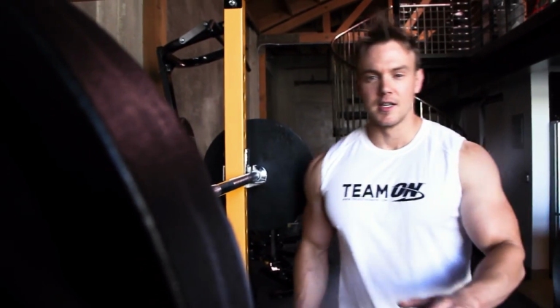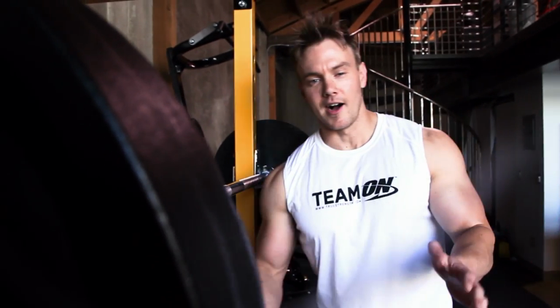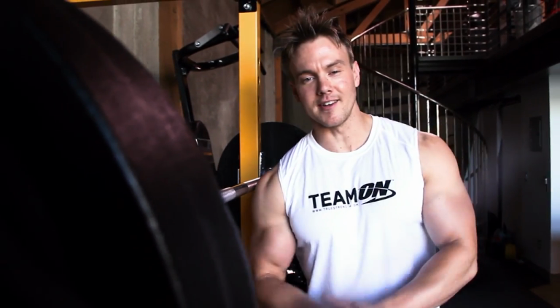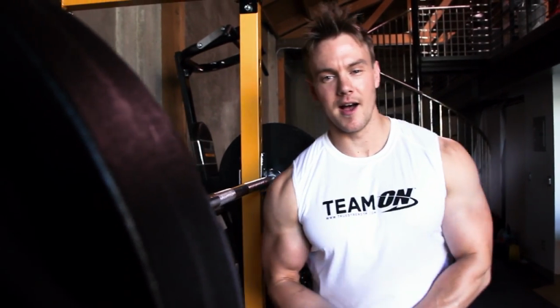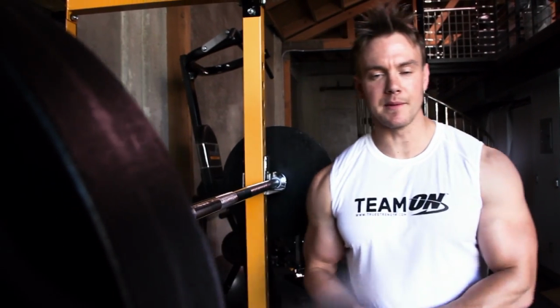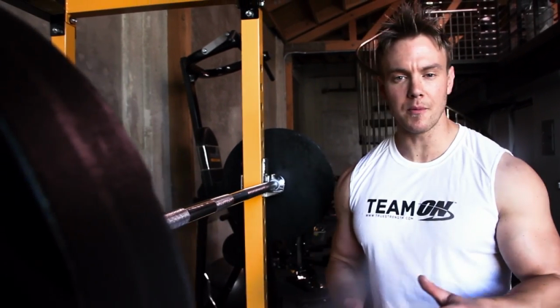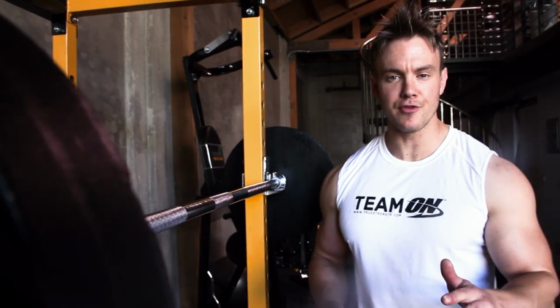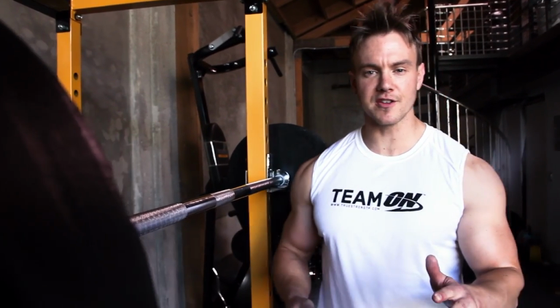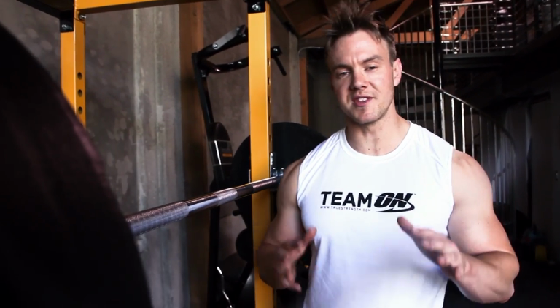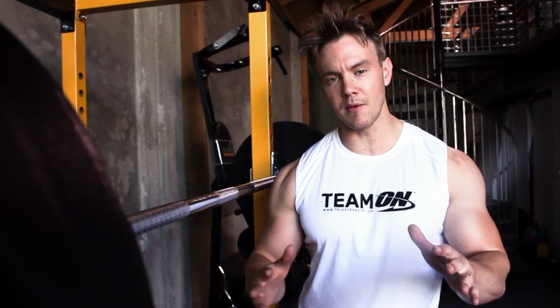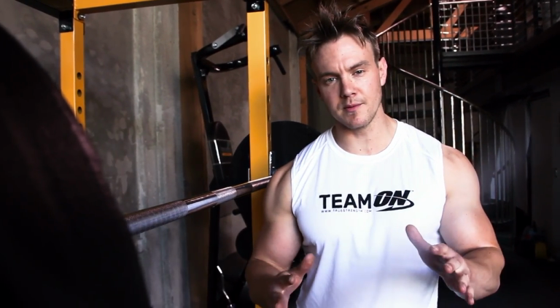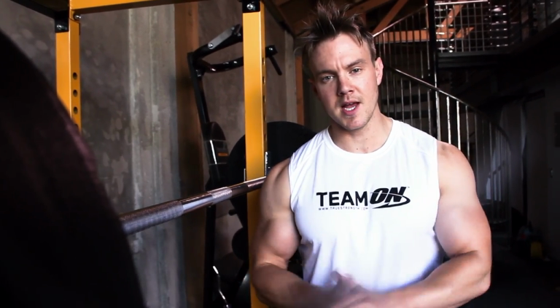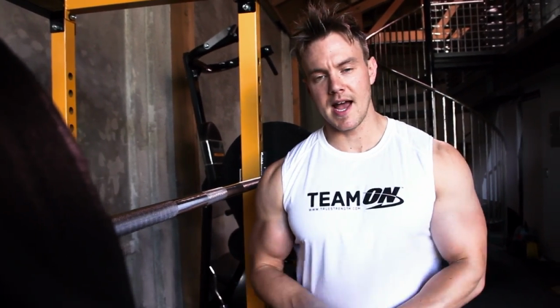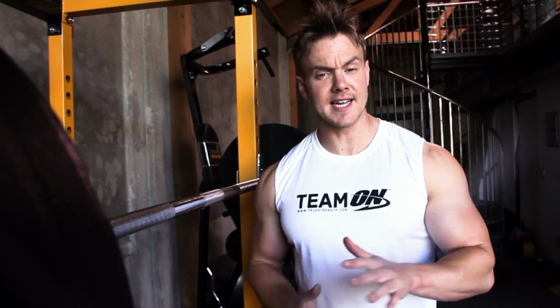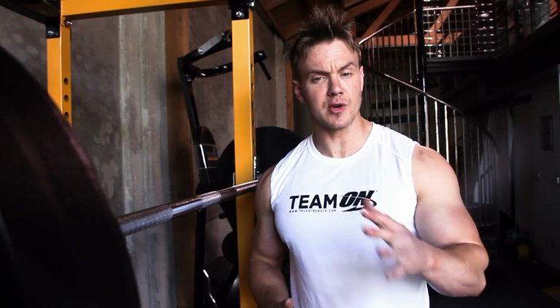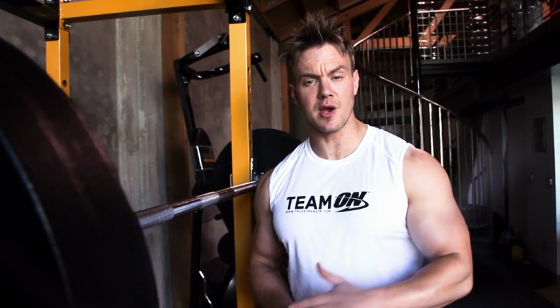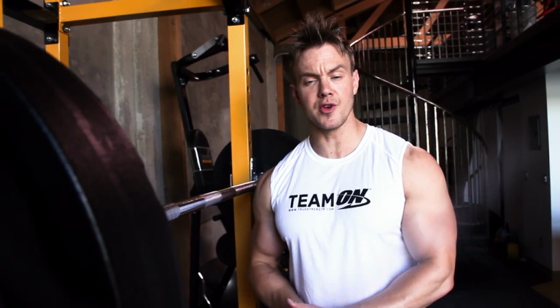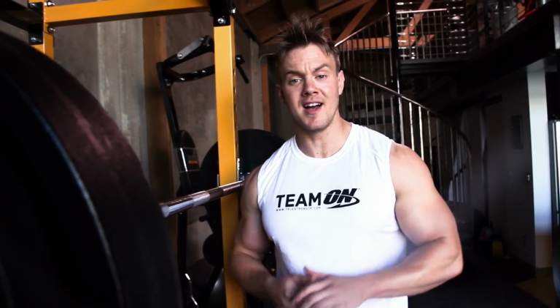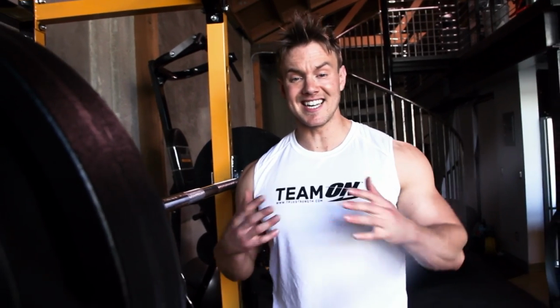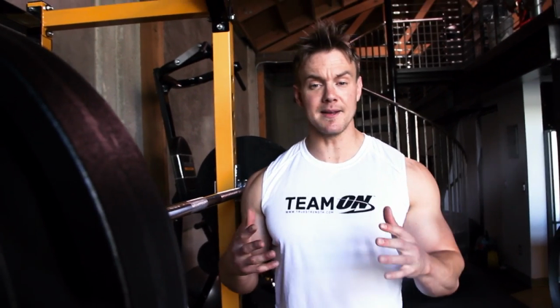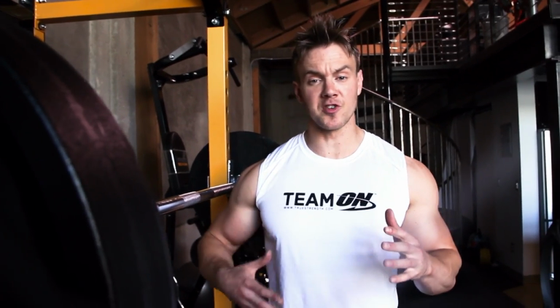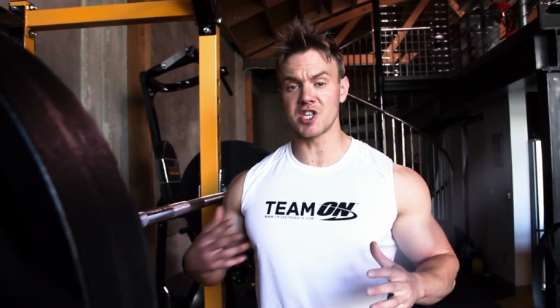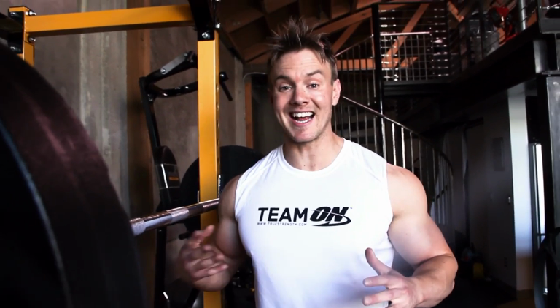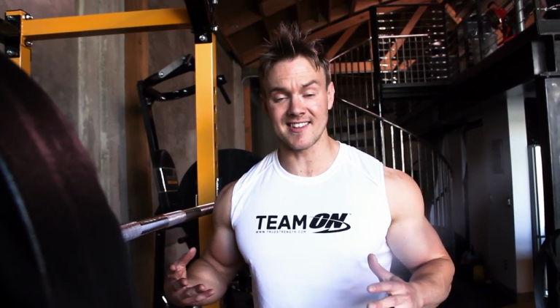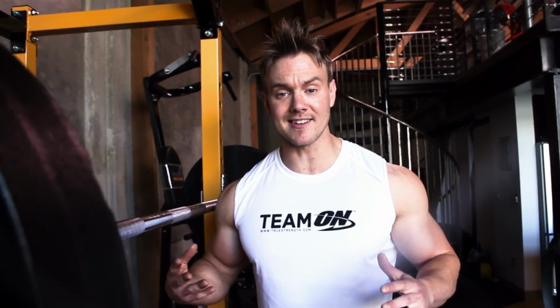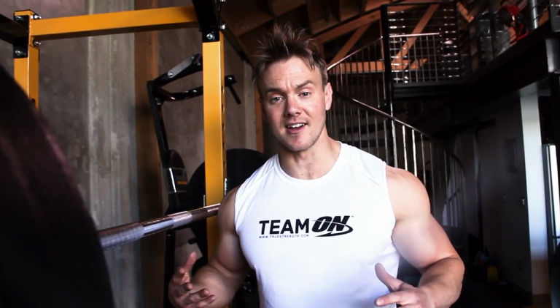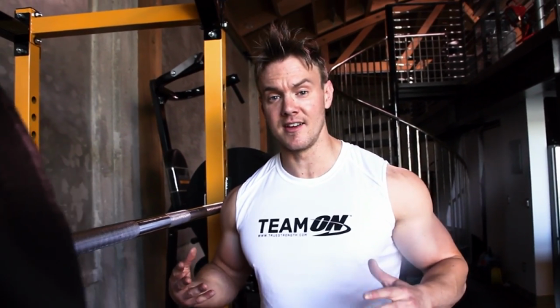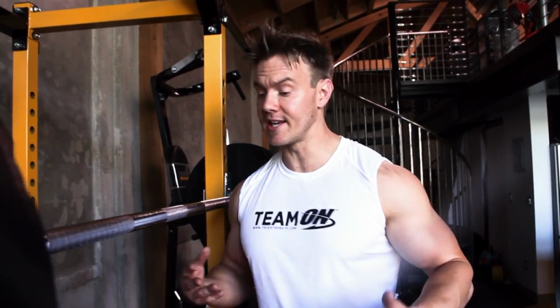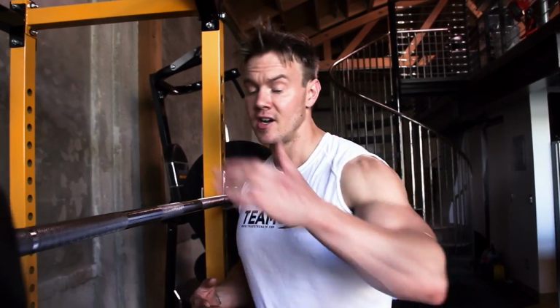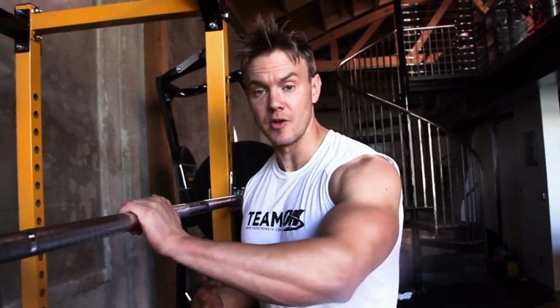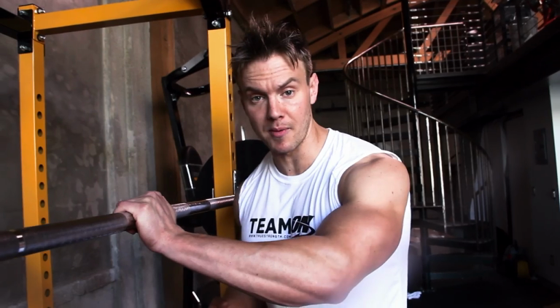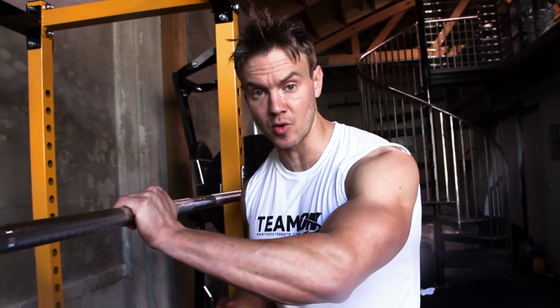Hi guys, my name is Rob Richards with Team Optimum. Today I want to share with you a tip to switch up a classic exercise: the barbell squat.